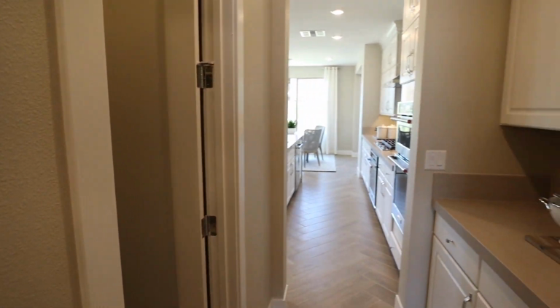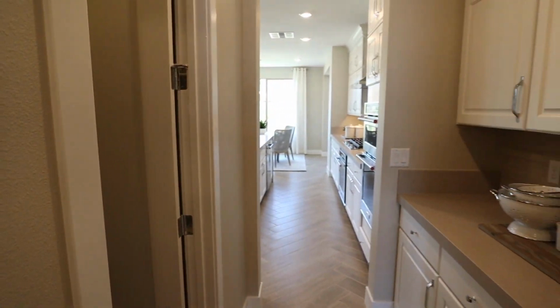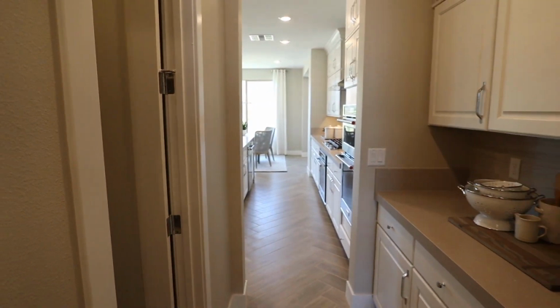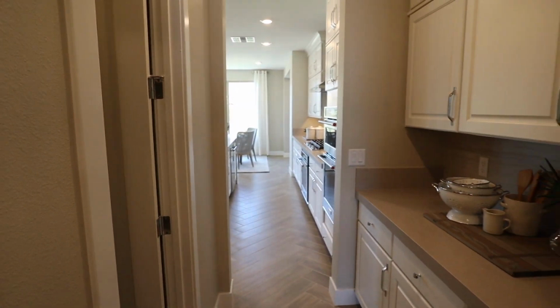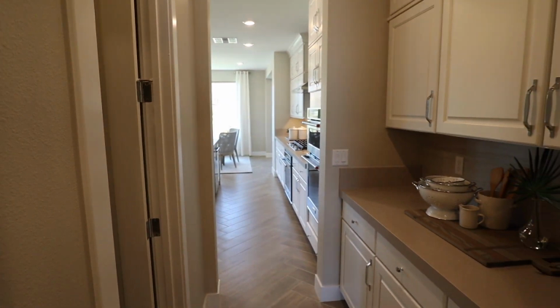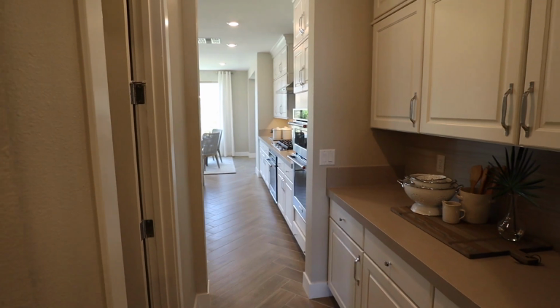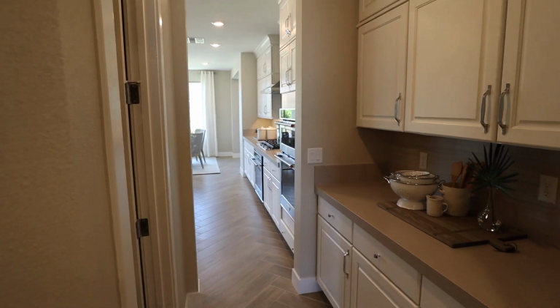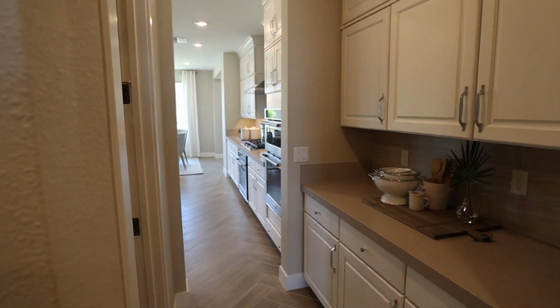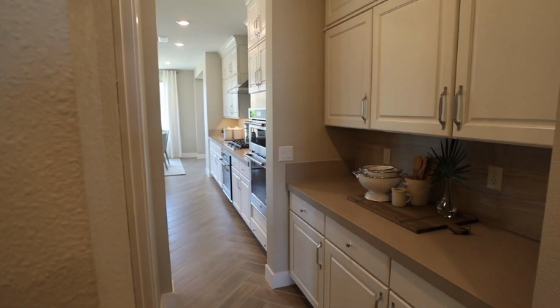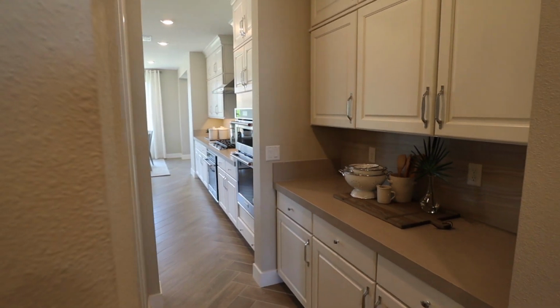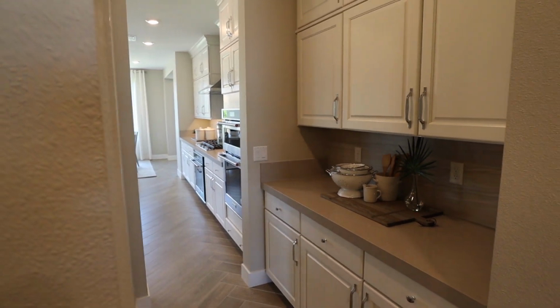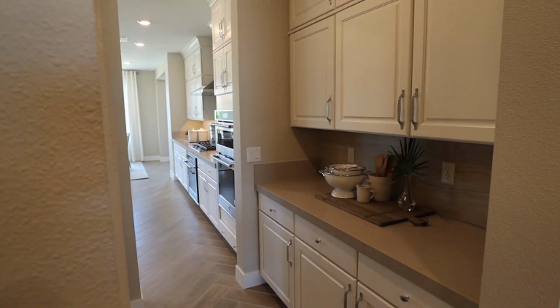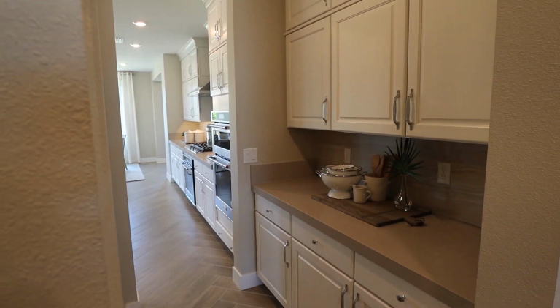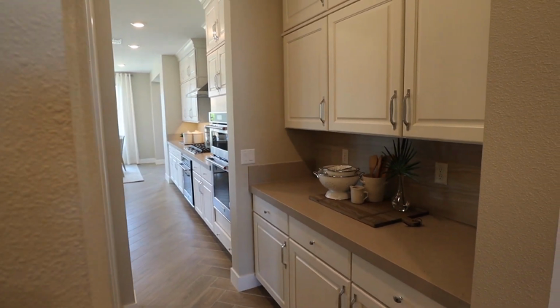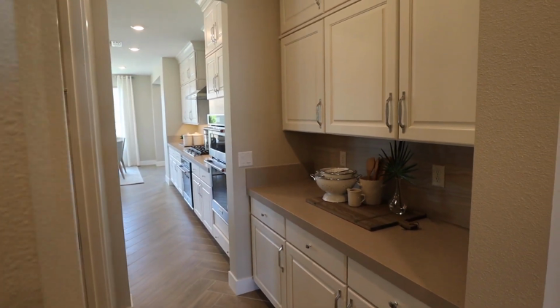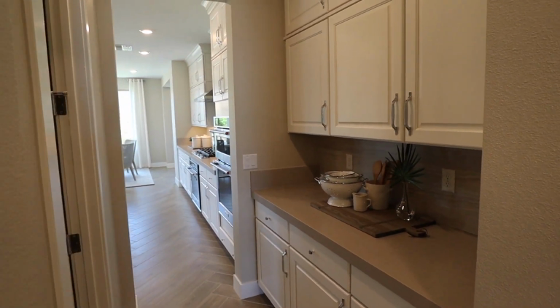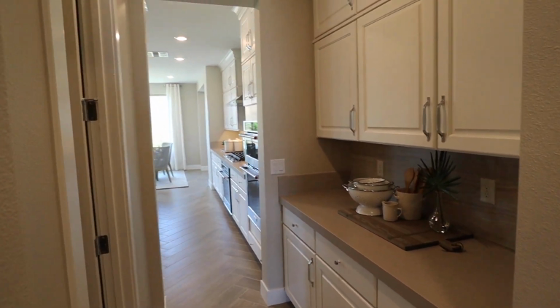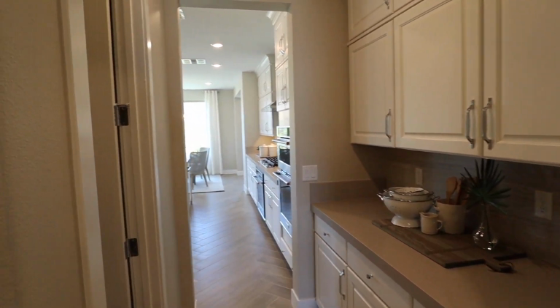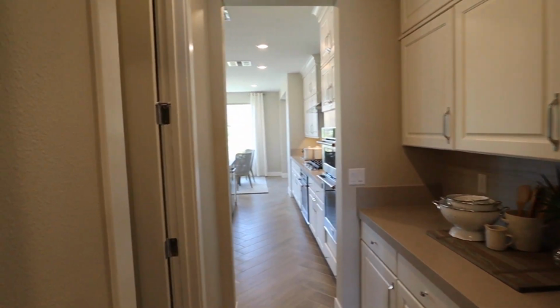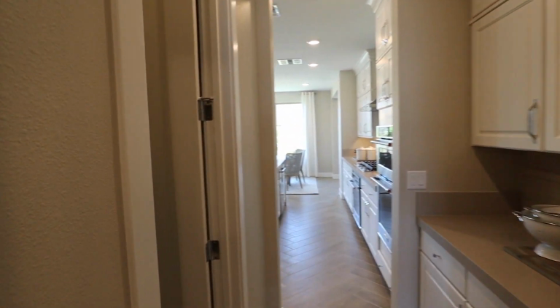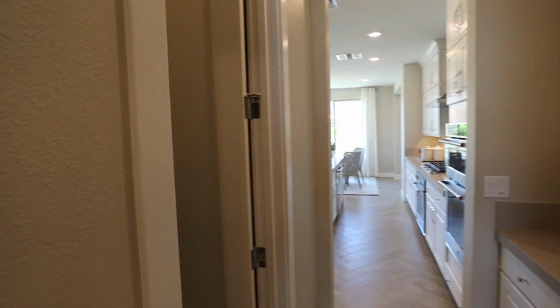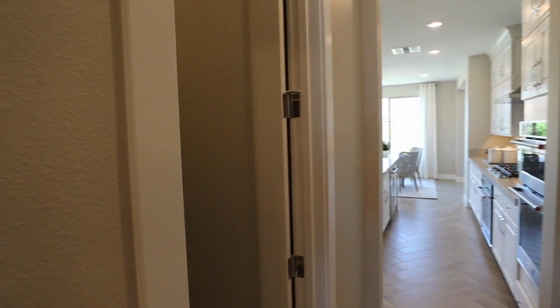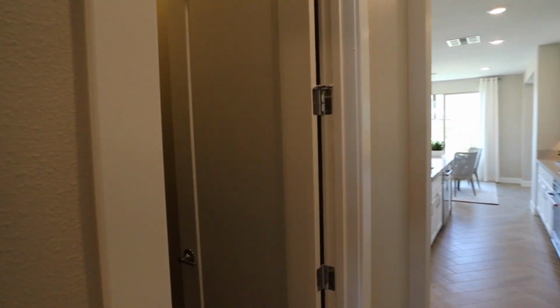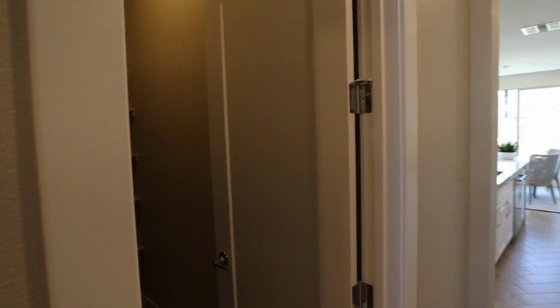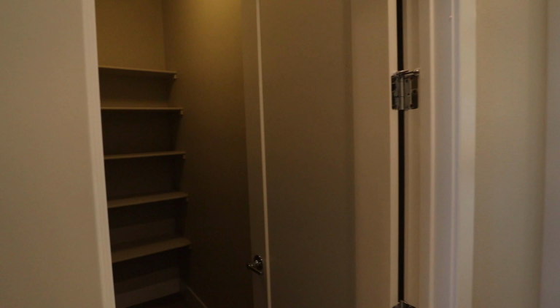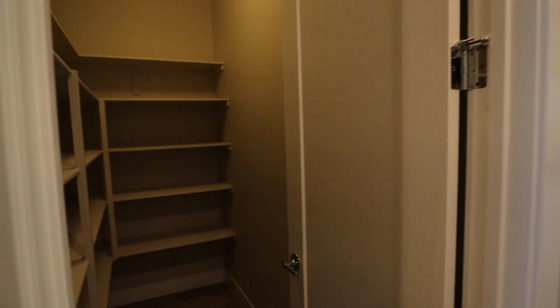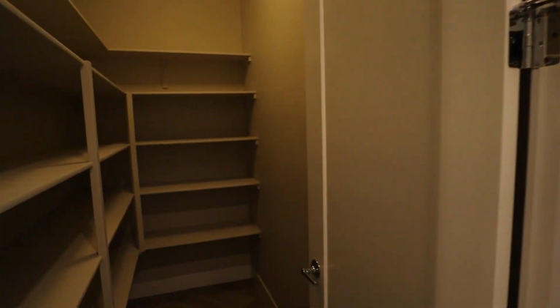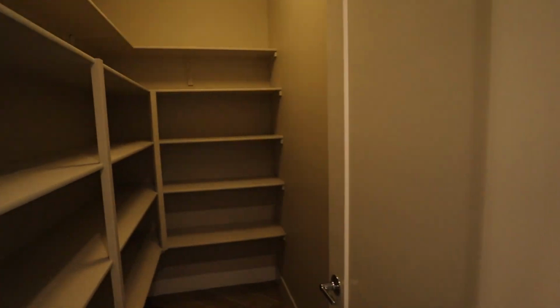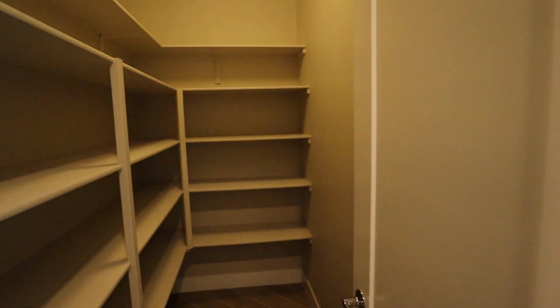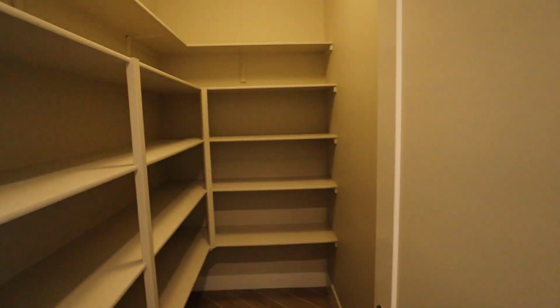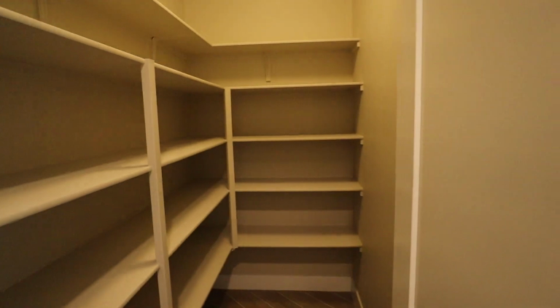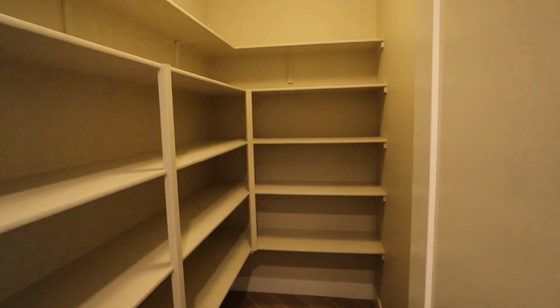We do have a butler's pantry, and of course the main pantry.